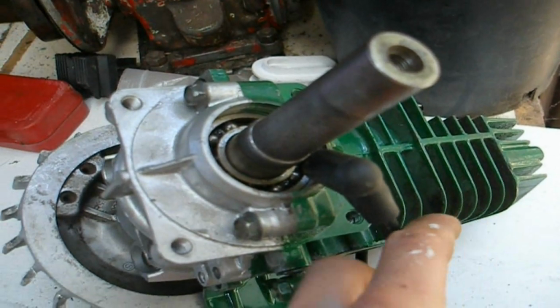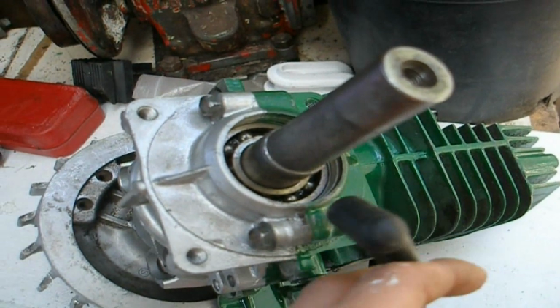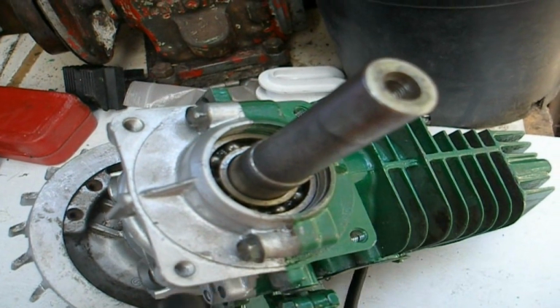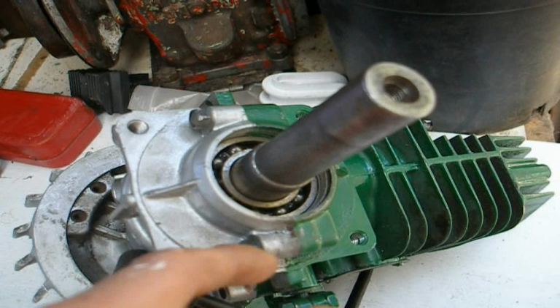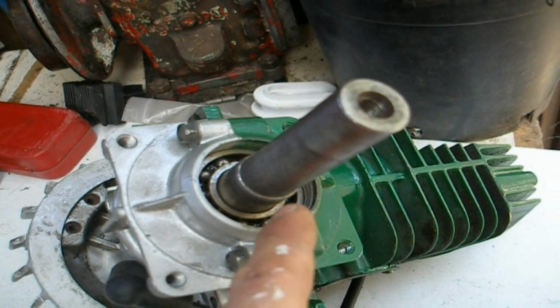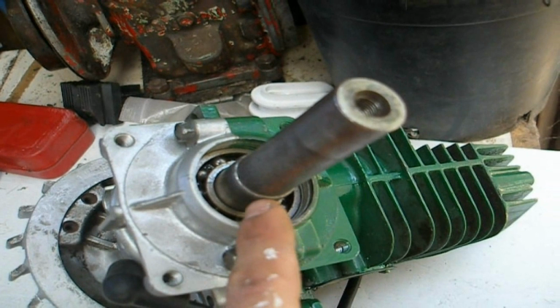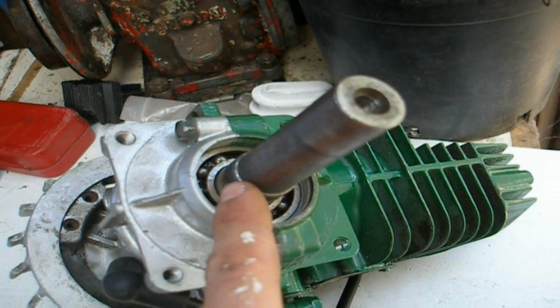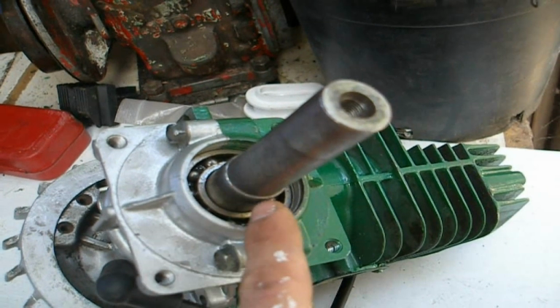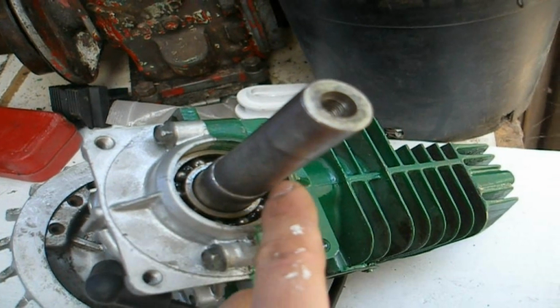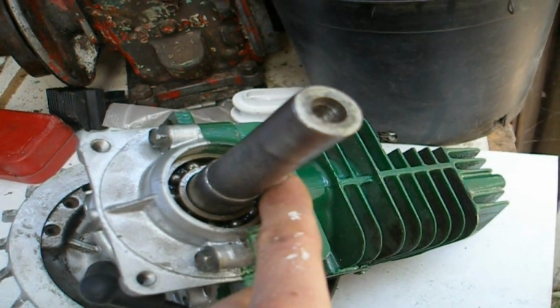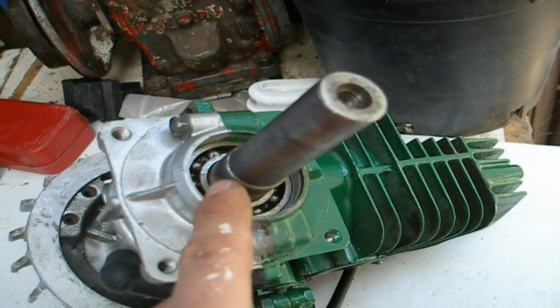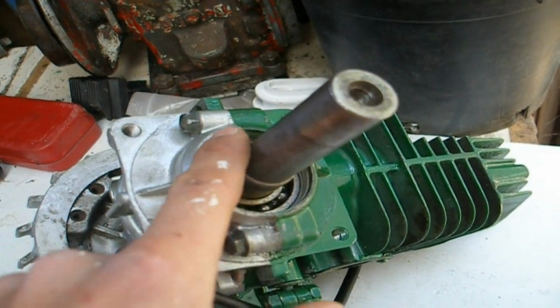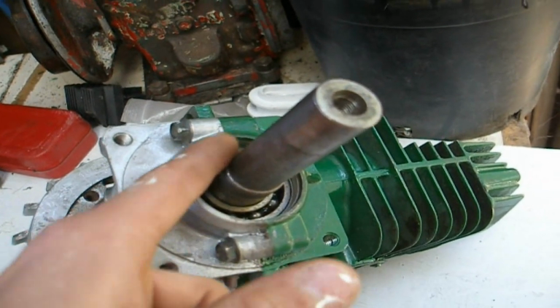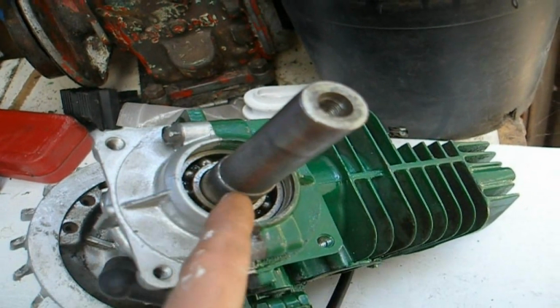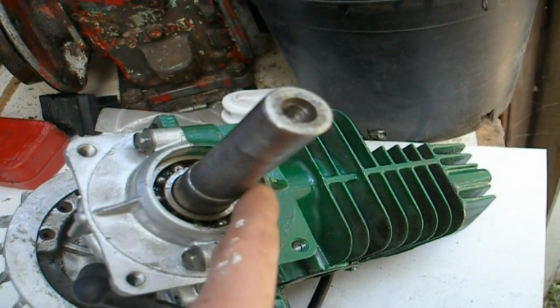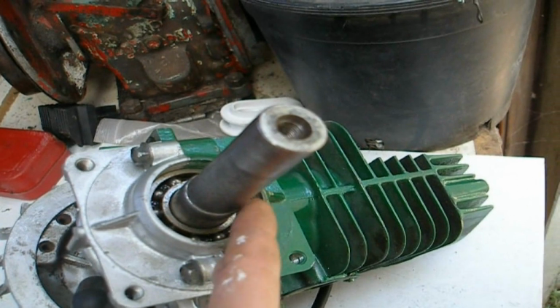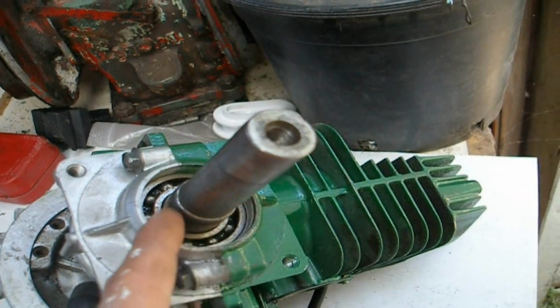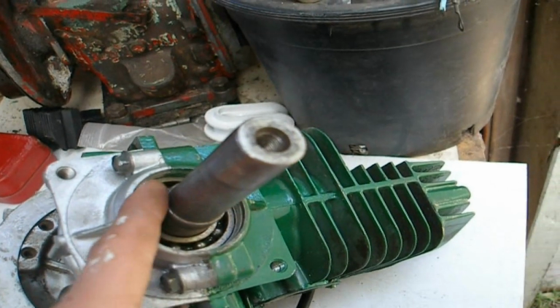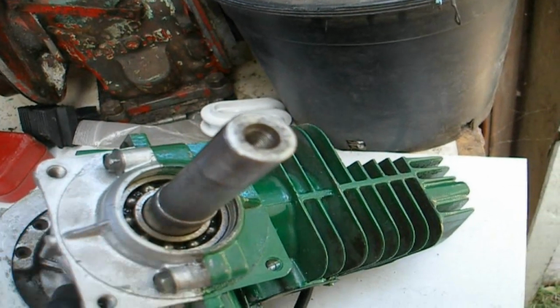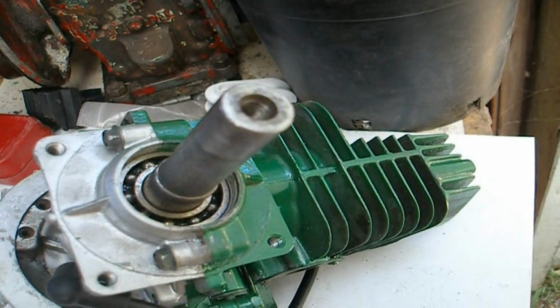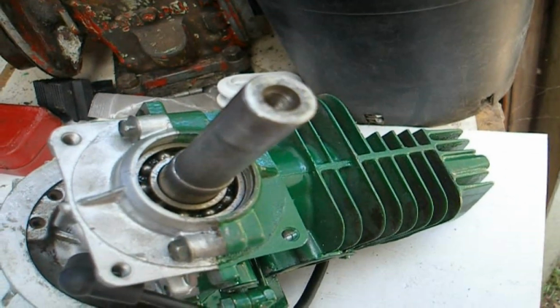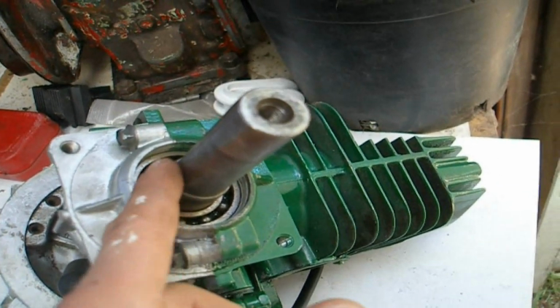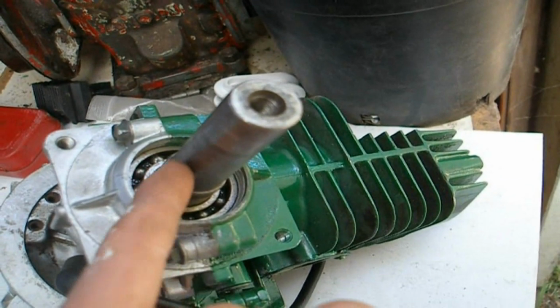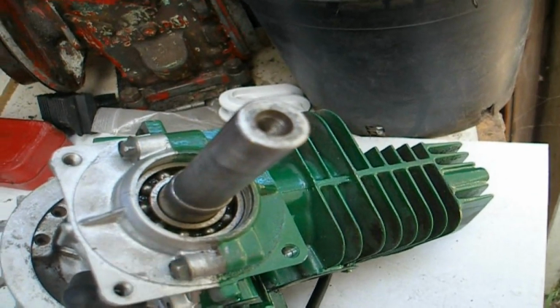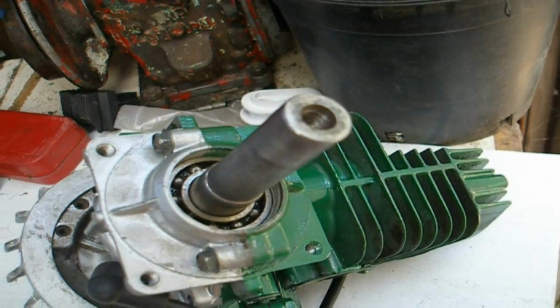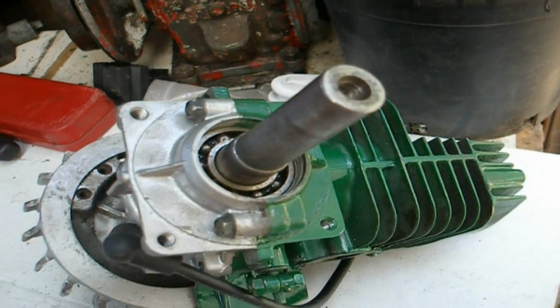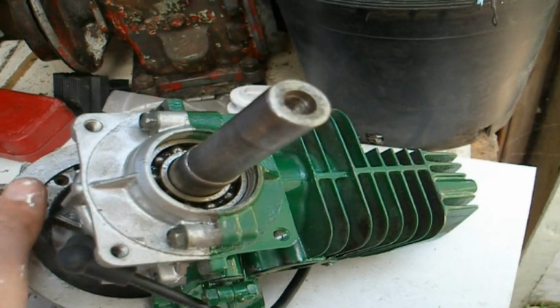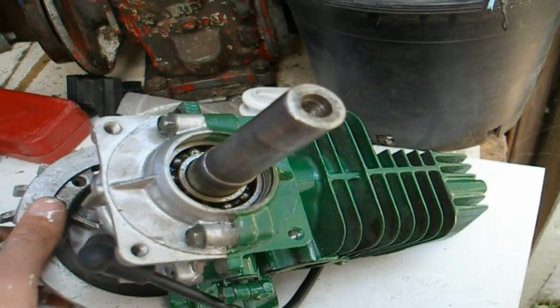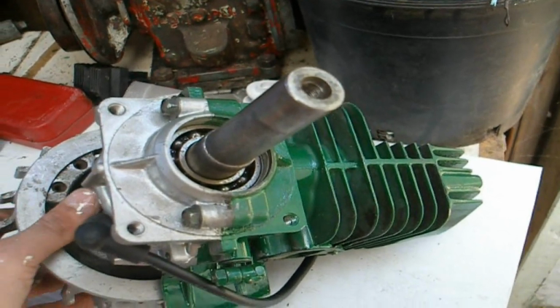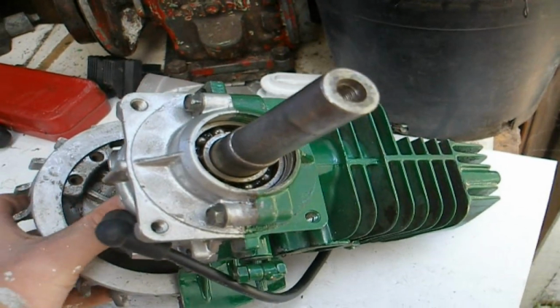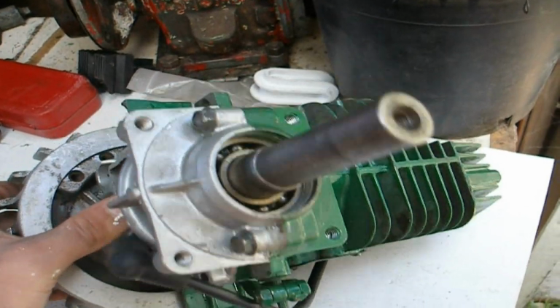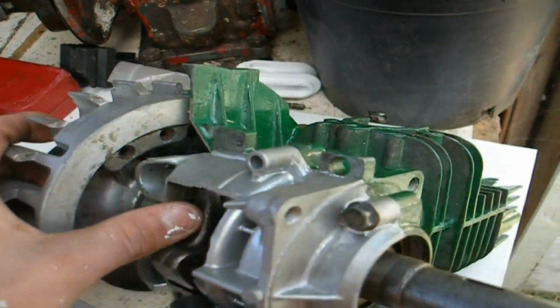What you'd need to do is inspect your seal. If you can see a little bit of fluid around here — if there's a bit of oil or fuel leaking down on the crankshaft — then that's a good indication of a rotten seal.